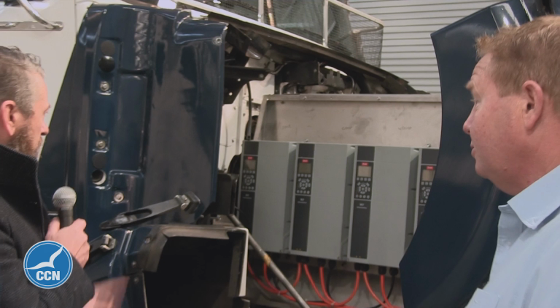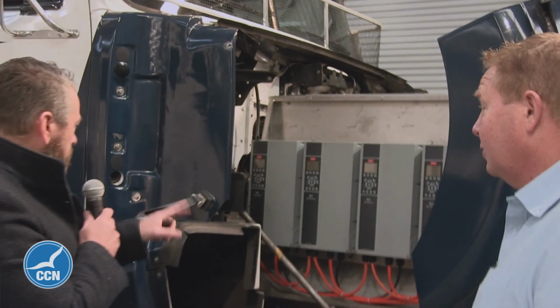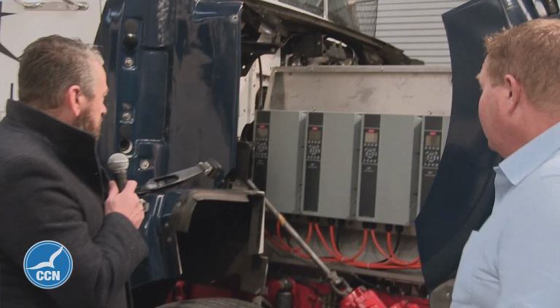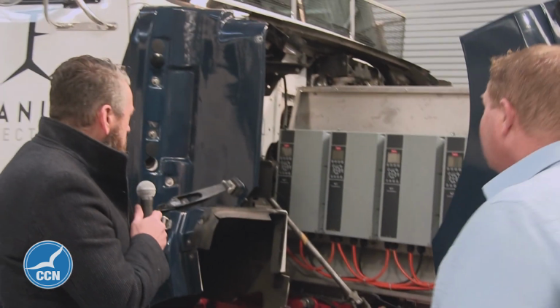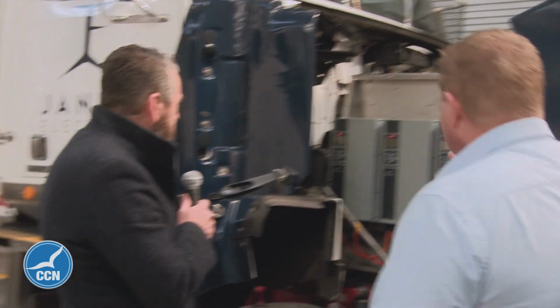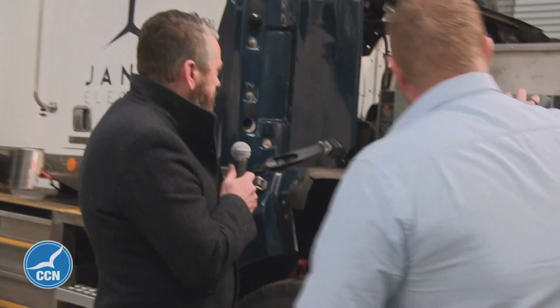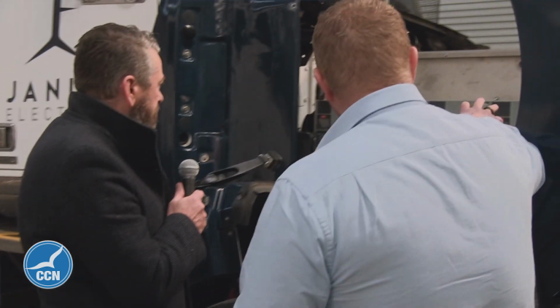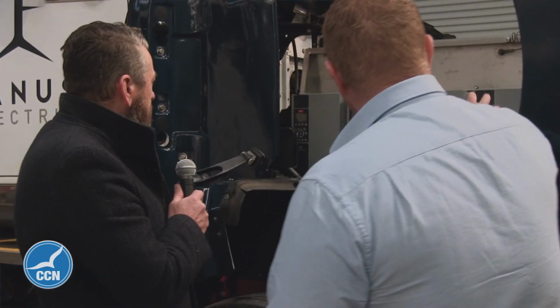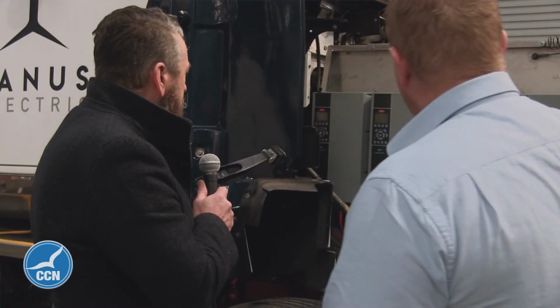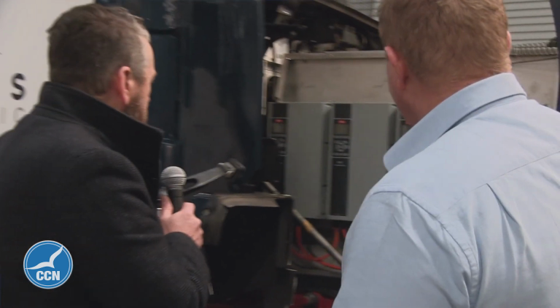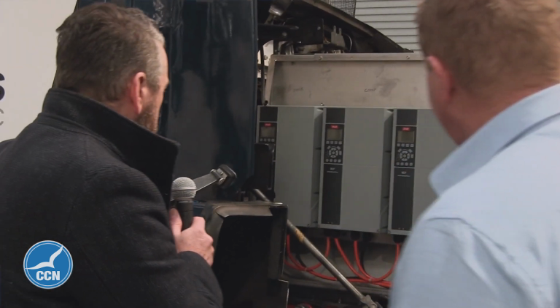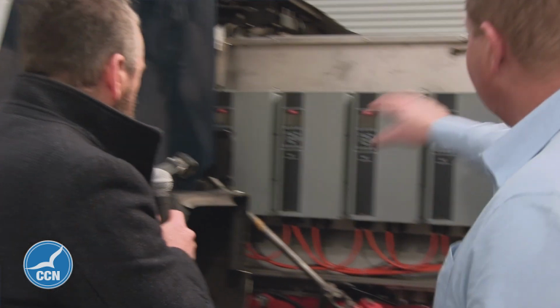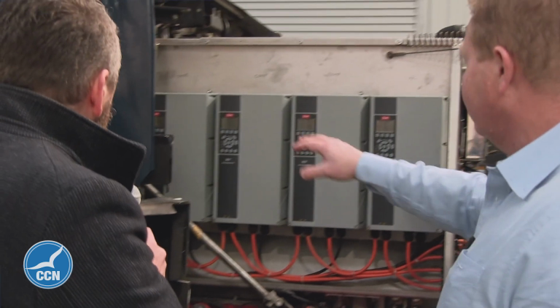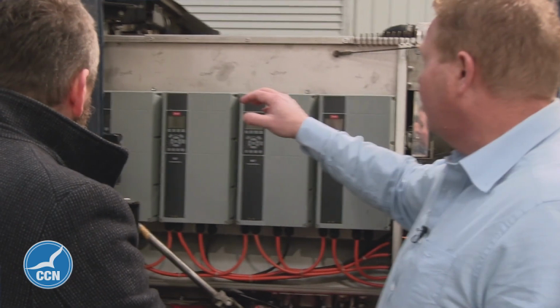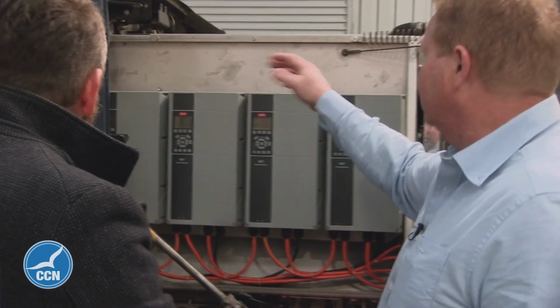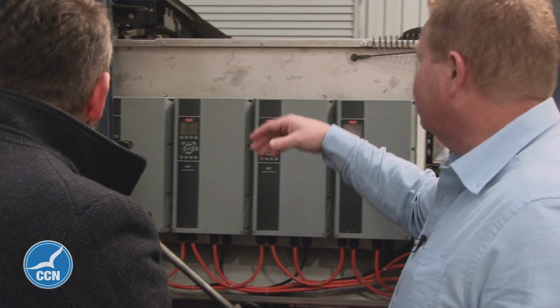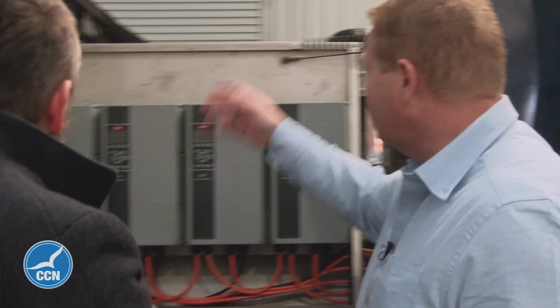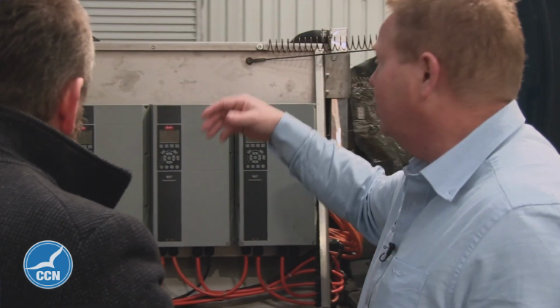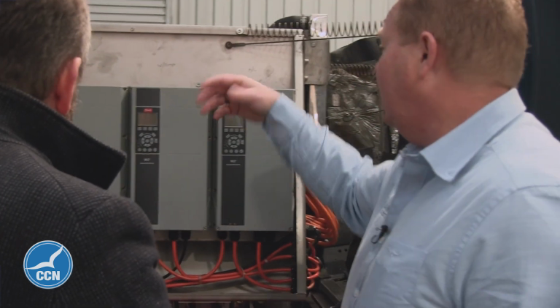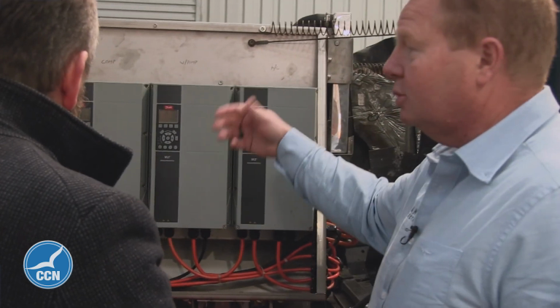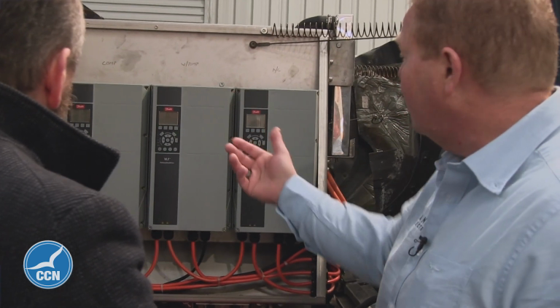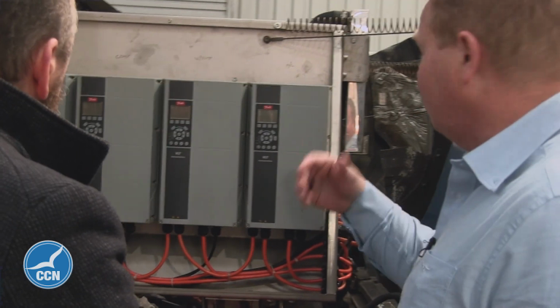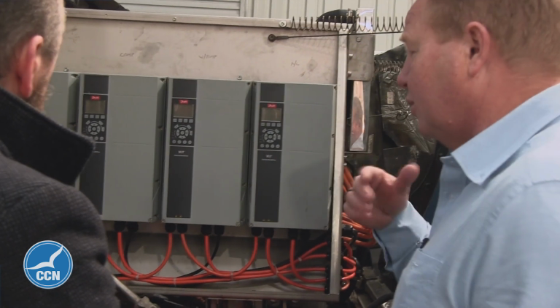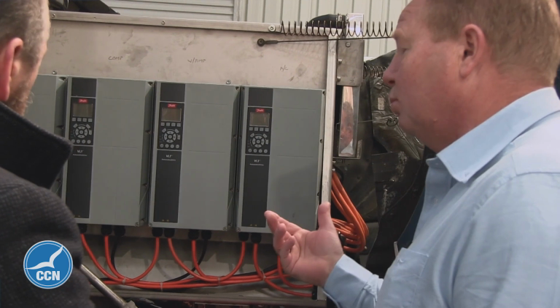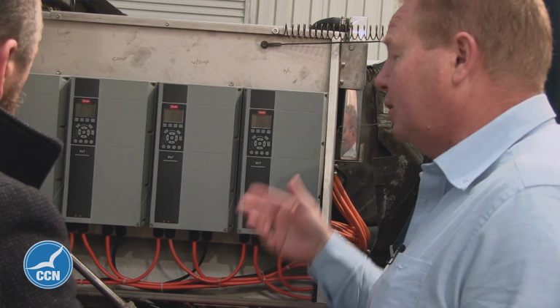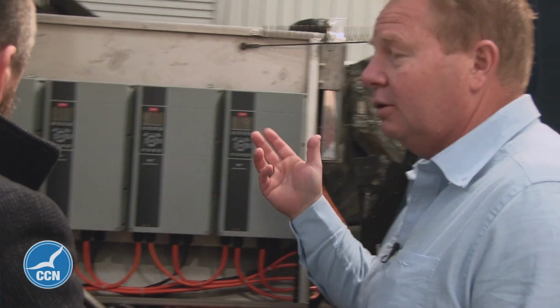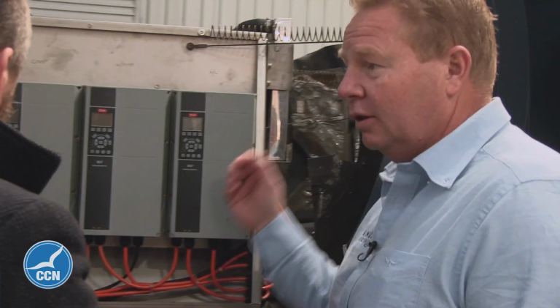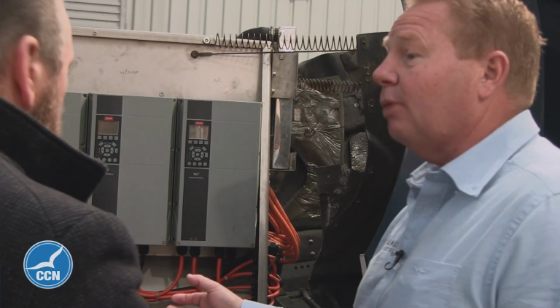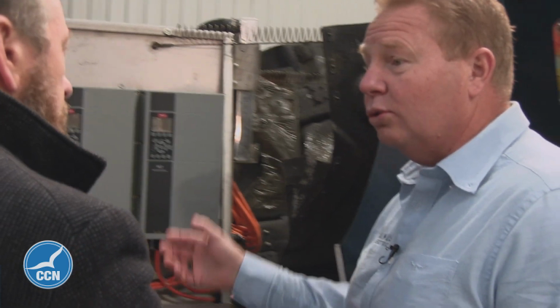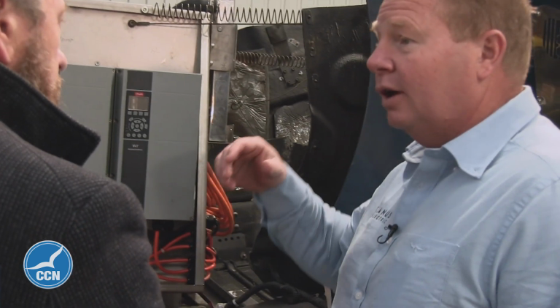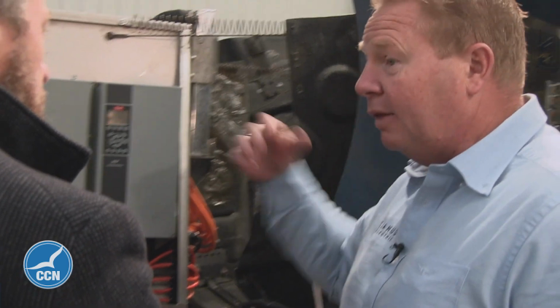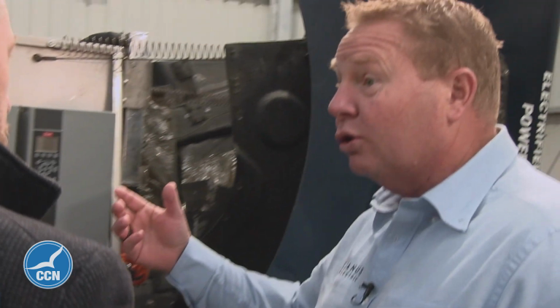So what have we got here, Lex? That's our Genis conversion module. What you can see here is we've got some variable speed drives that control the auxiliary system — power steering, air compressor, water pump. We obviously need a coolant pump there to keep the electric motor and the inverter cool.